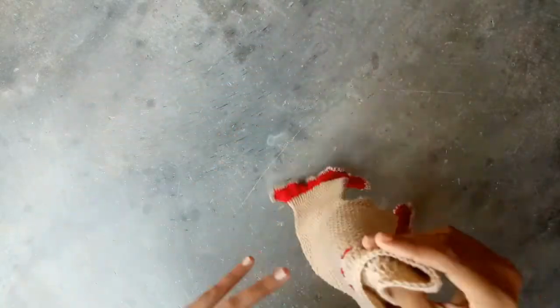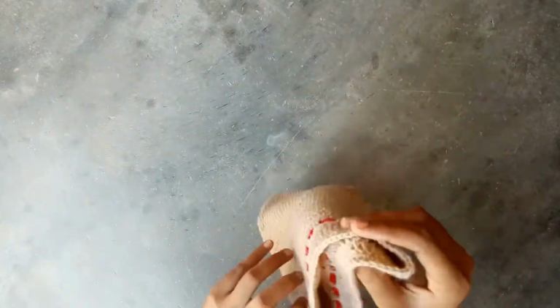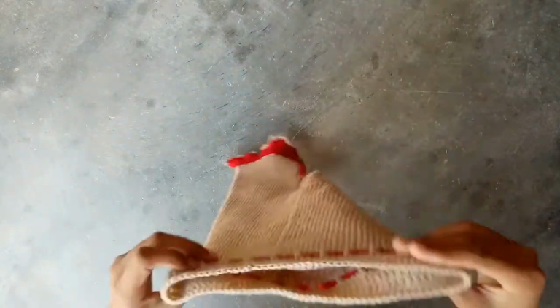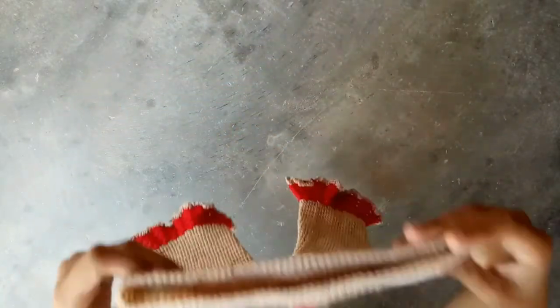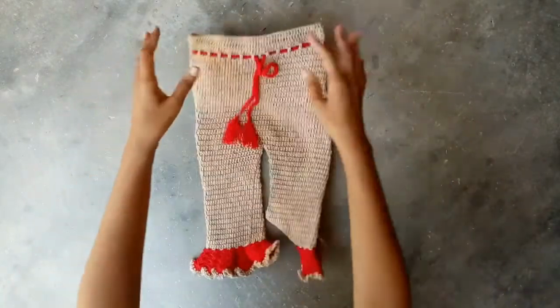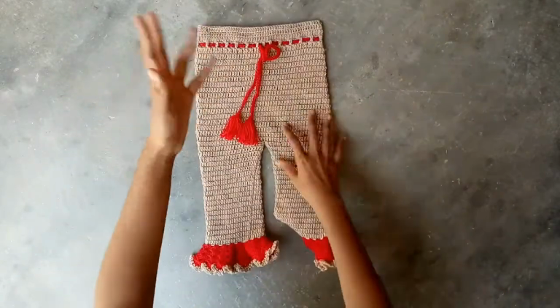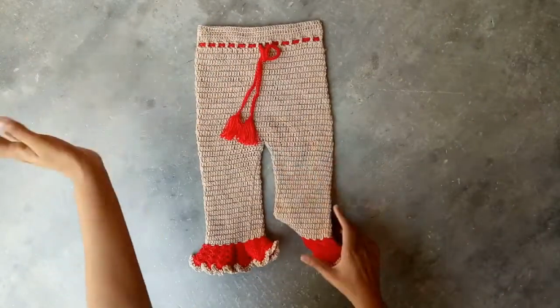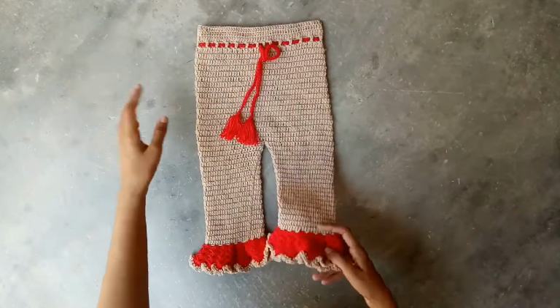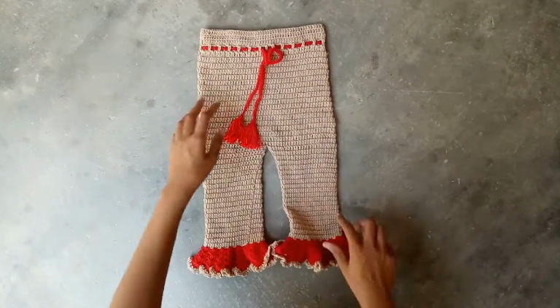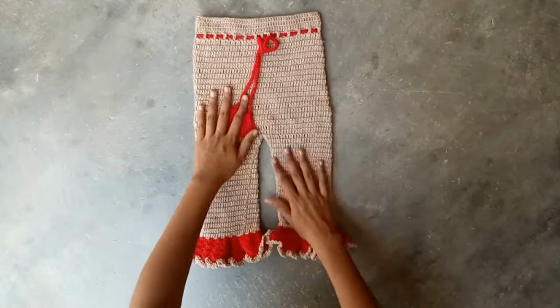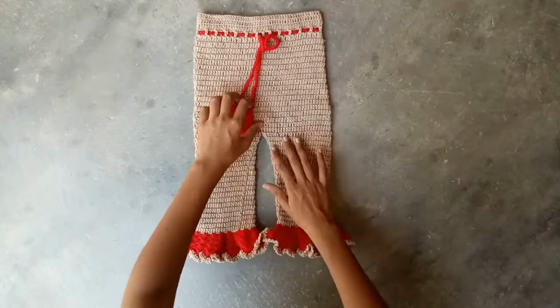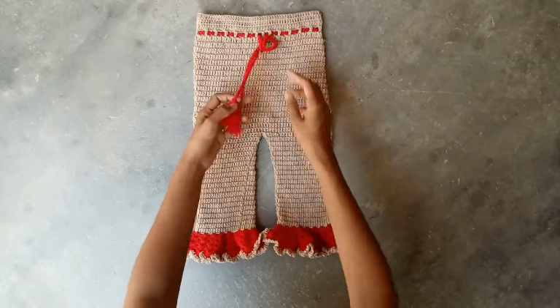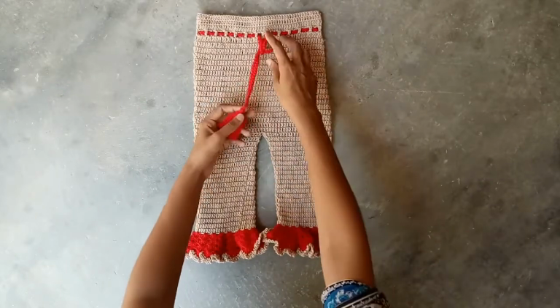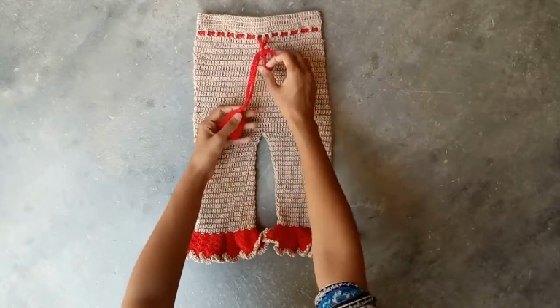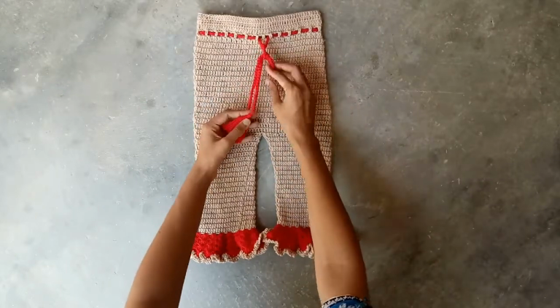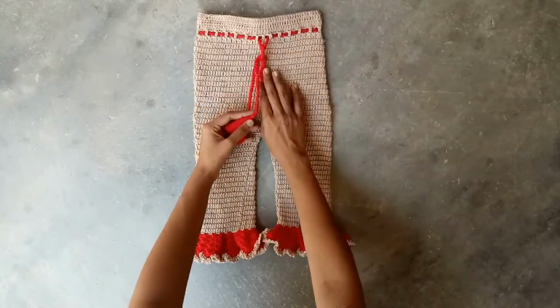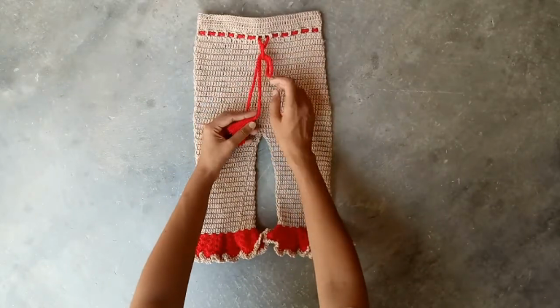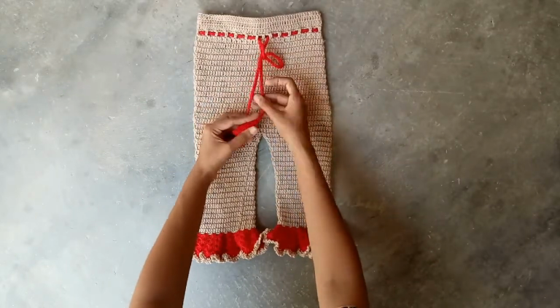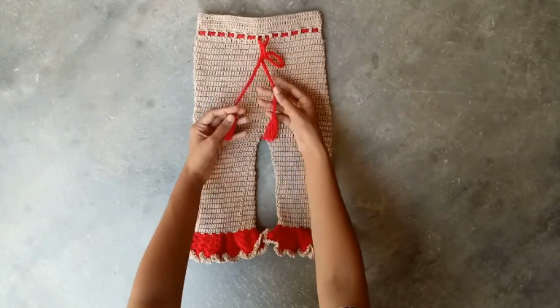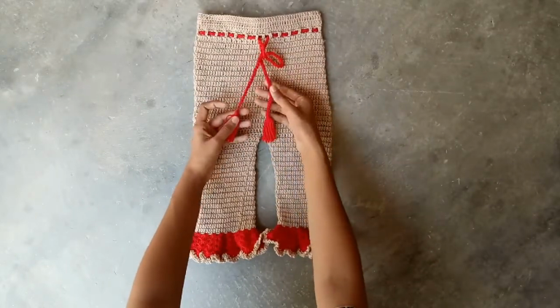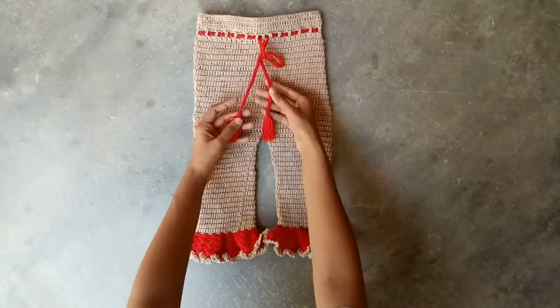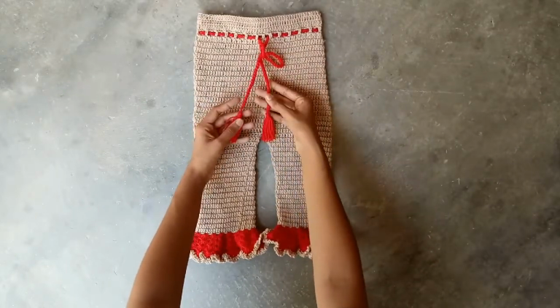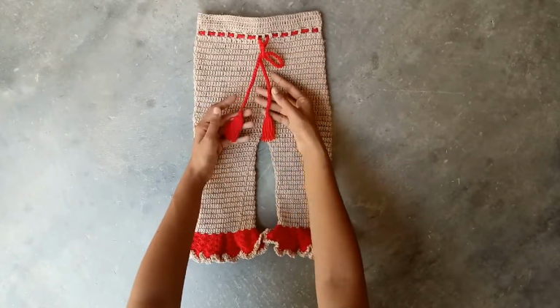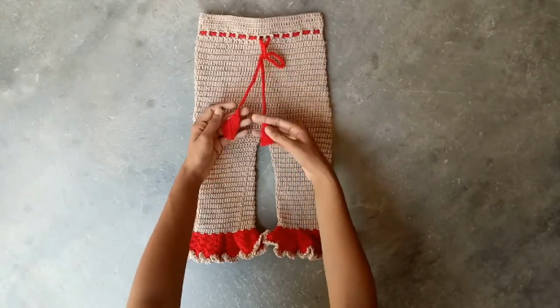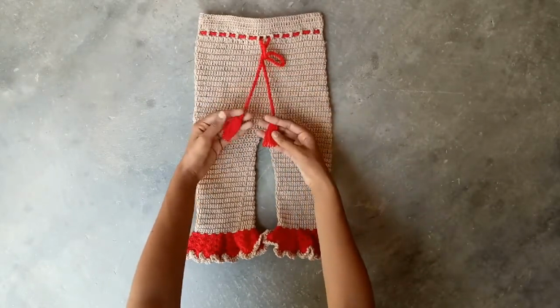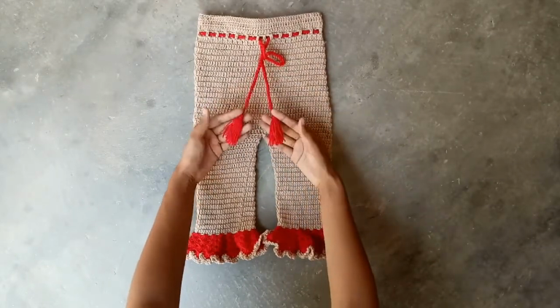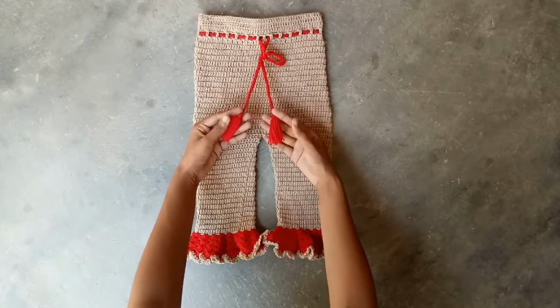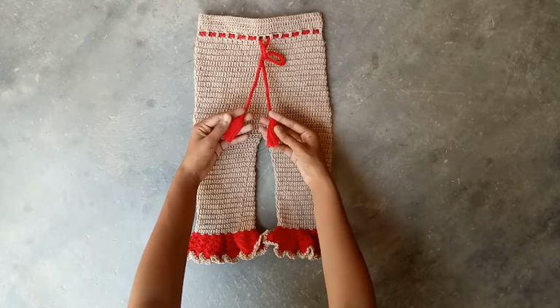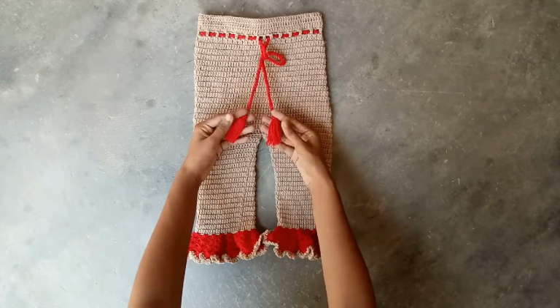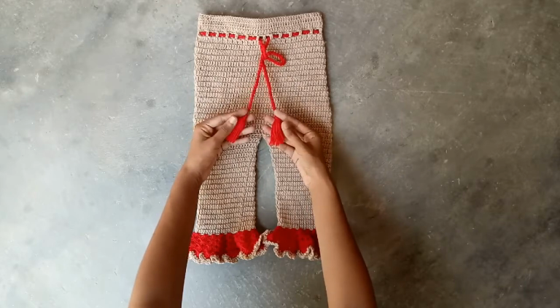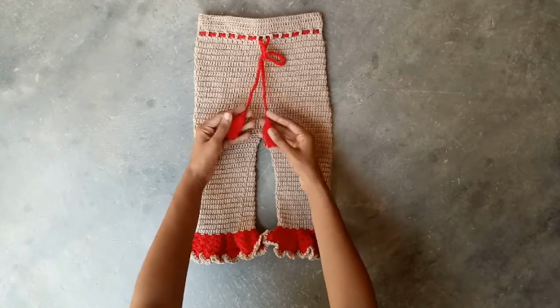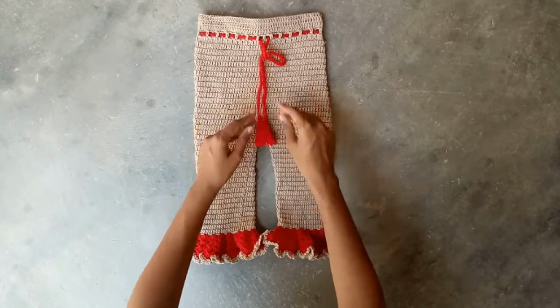These strings are made with 2 yarn strands together, and then tassels are attached.